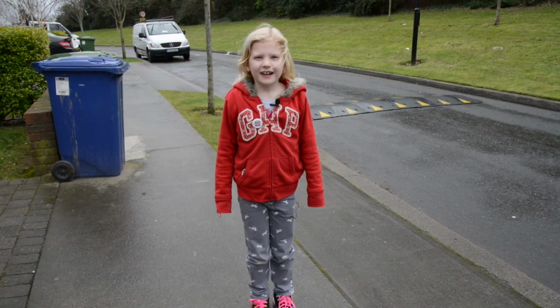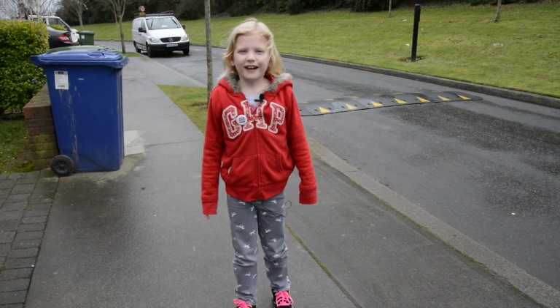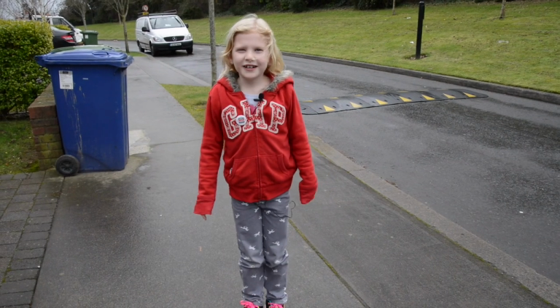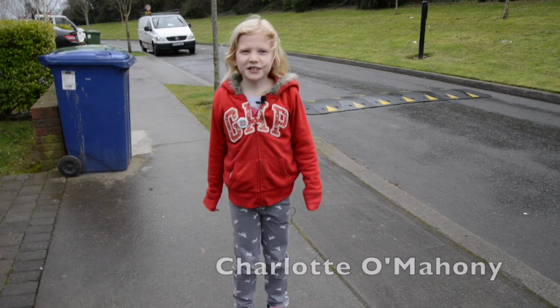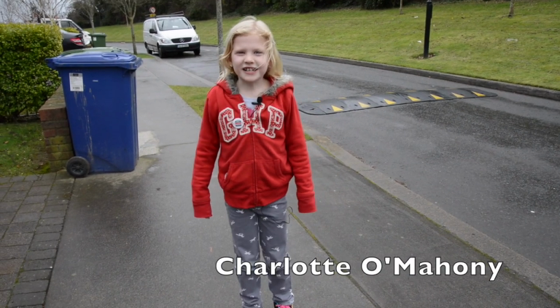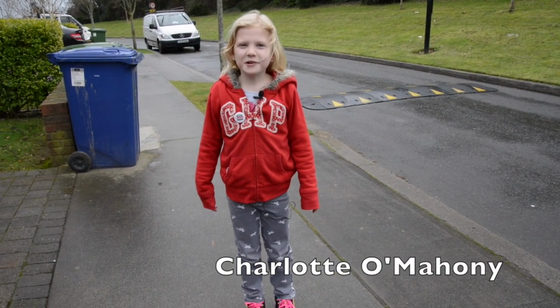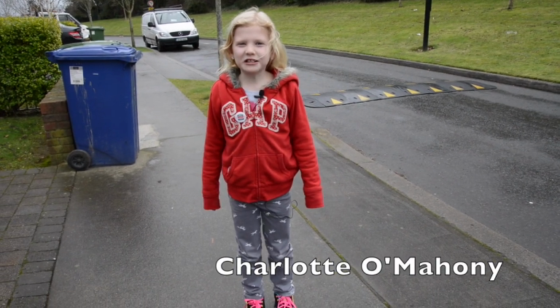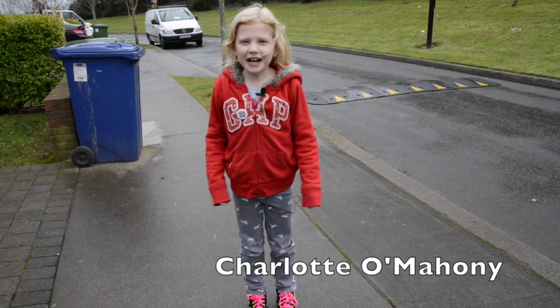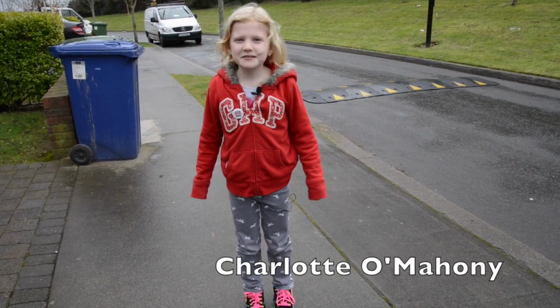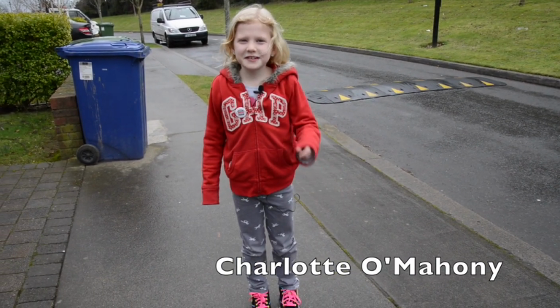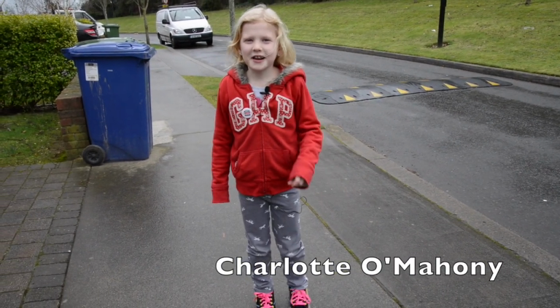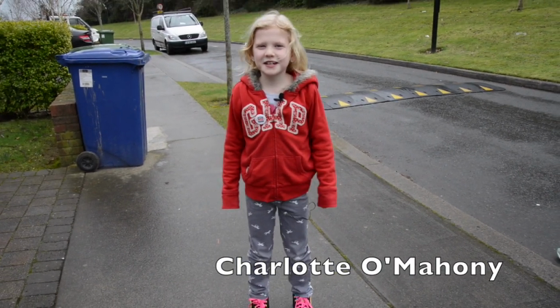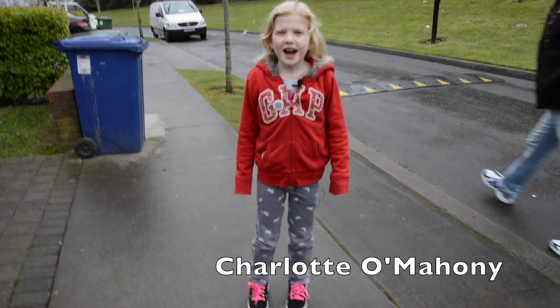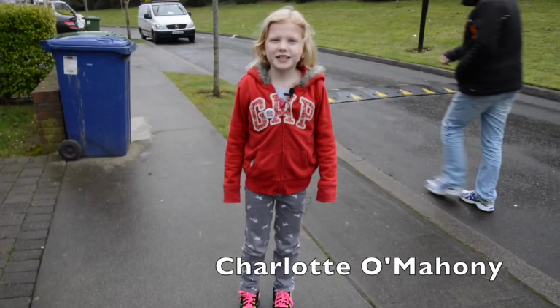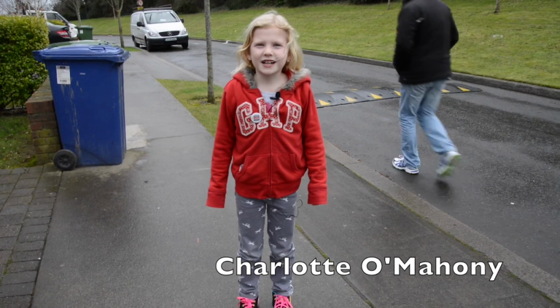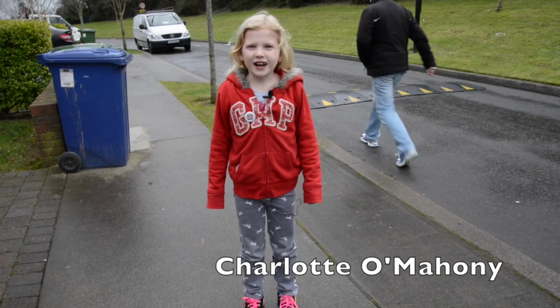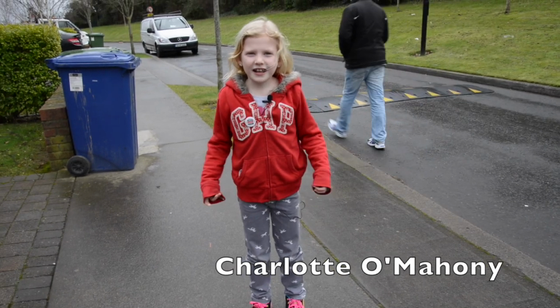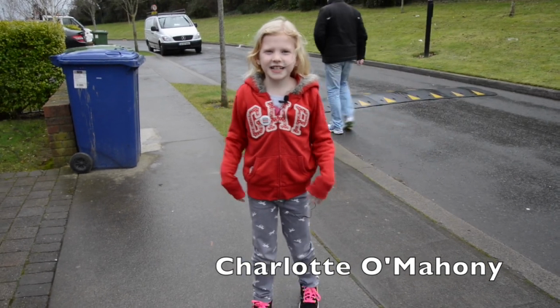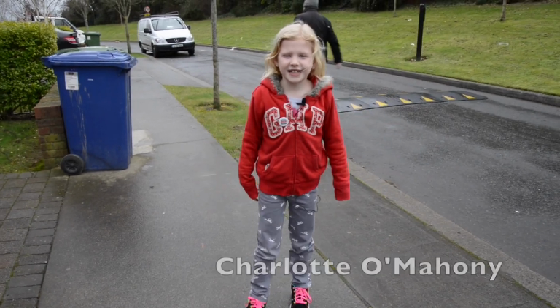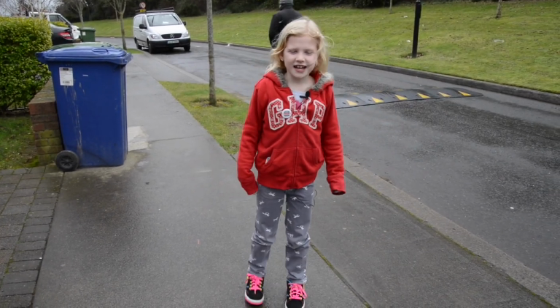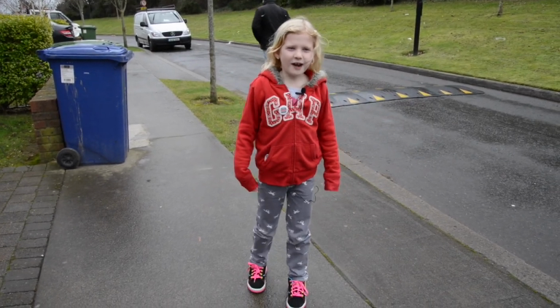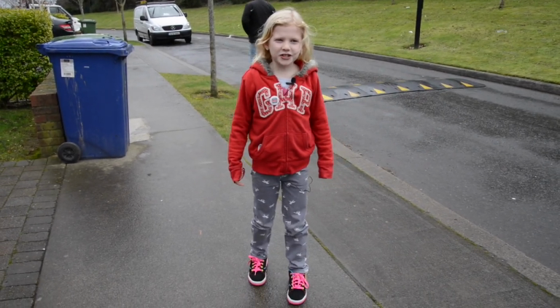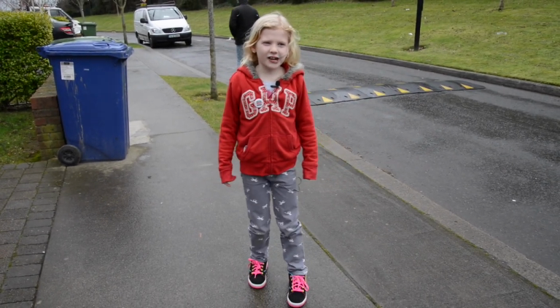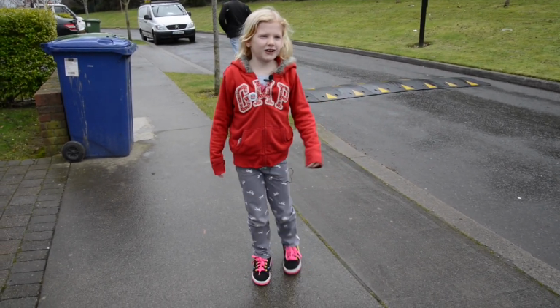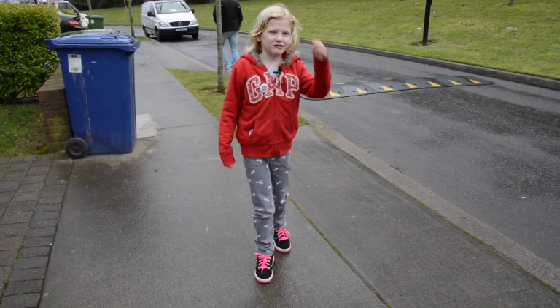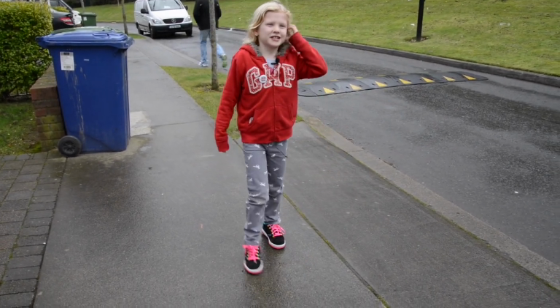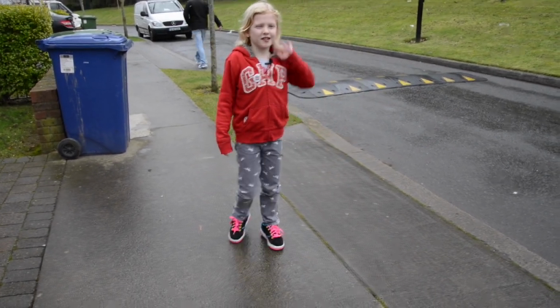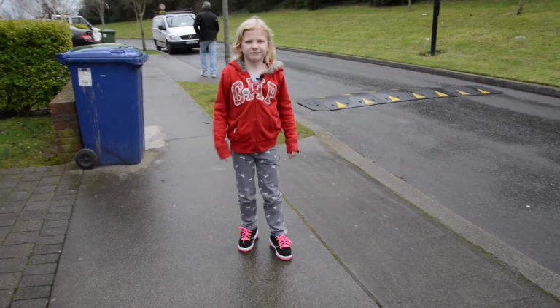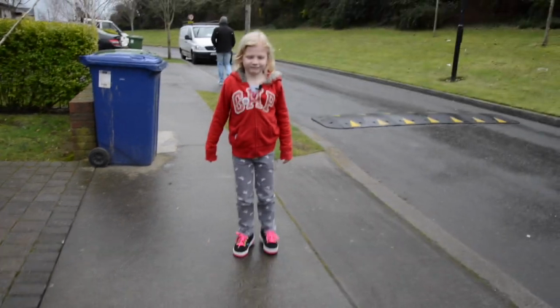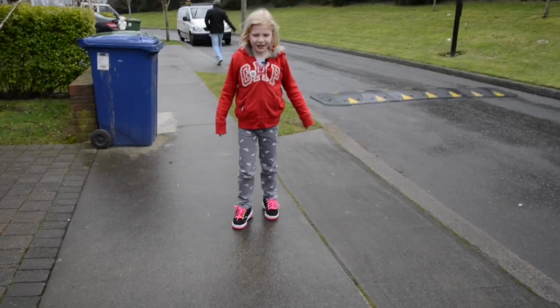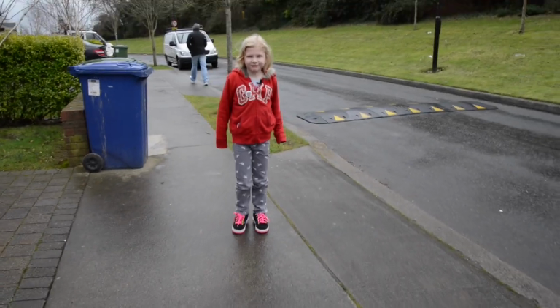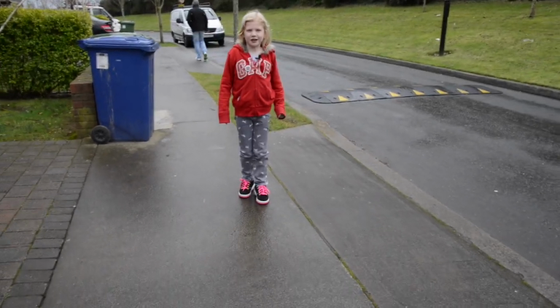Hi, my name is Charlotte and I'm going to be showing anyone who doesn't know how to go on Heelys. I'm going to show you how to right now. Here we go.